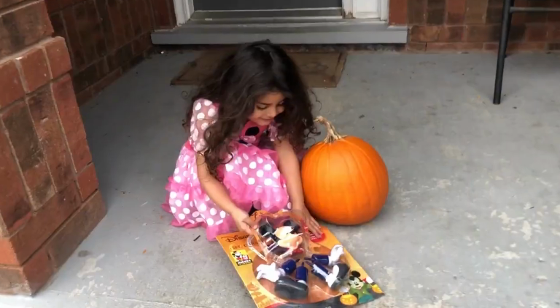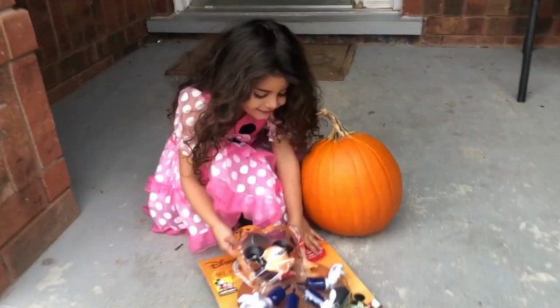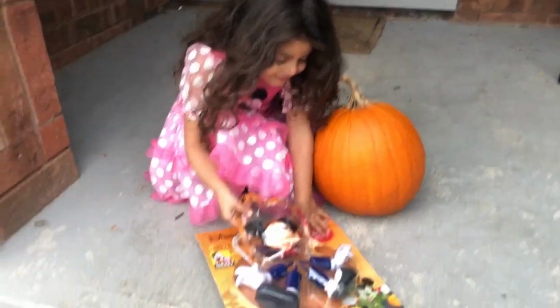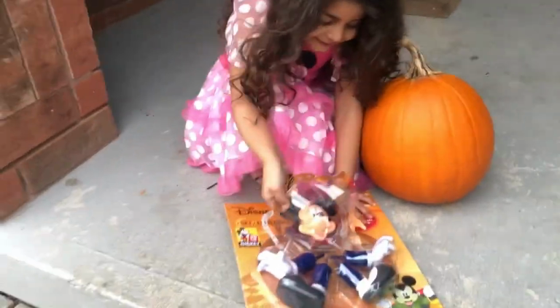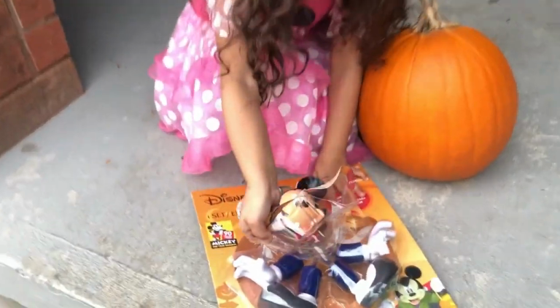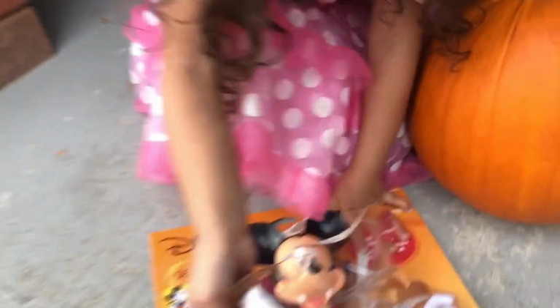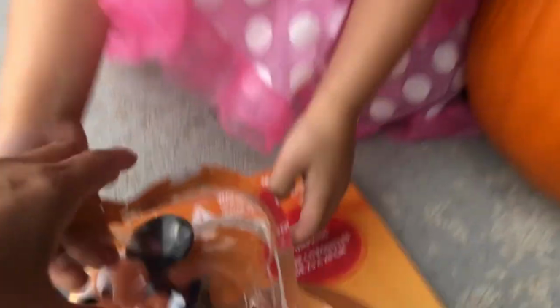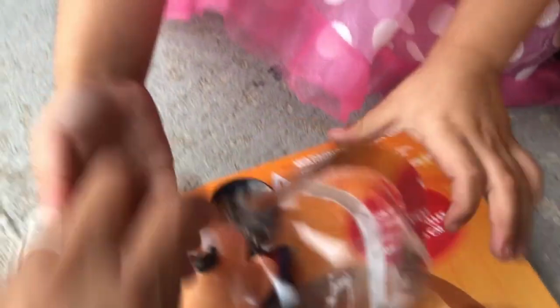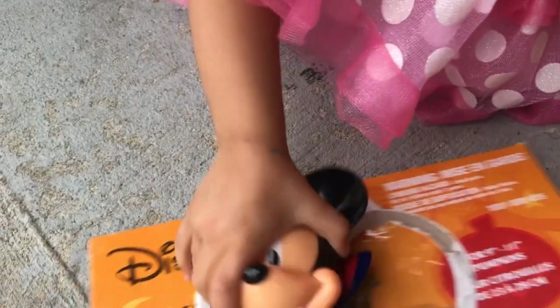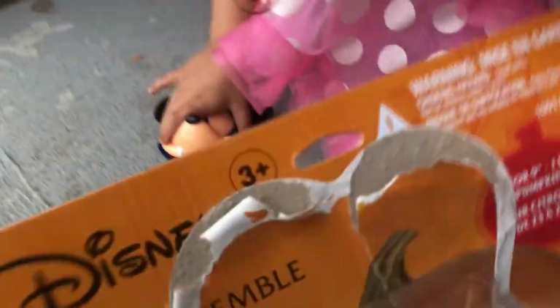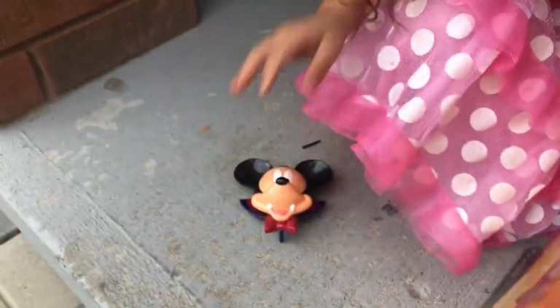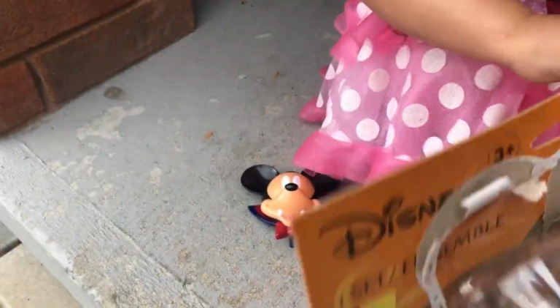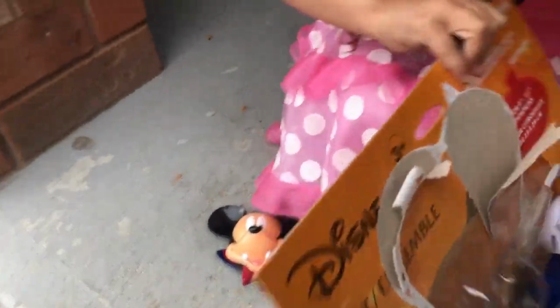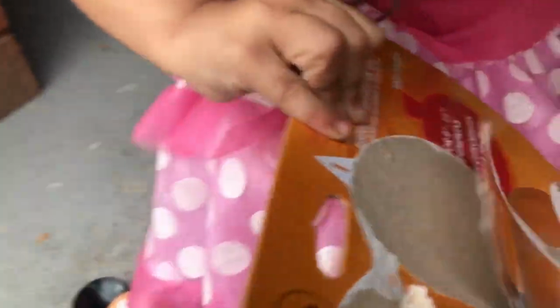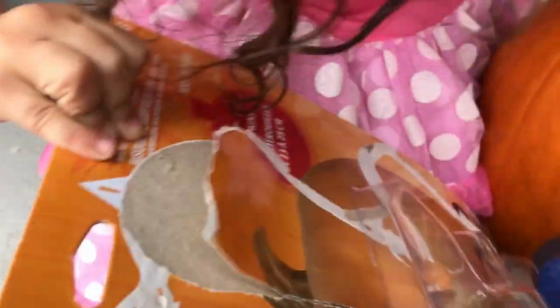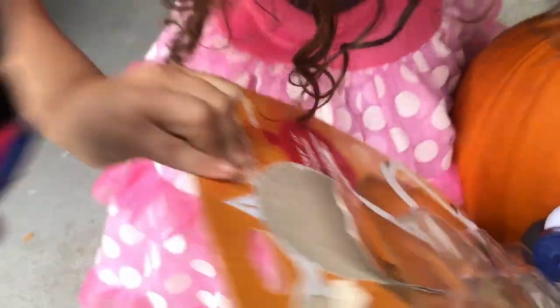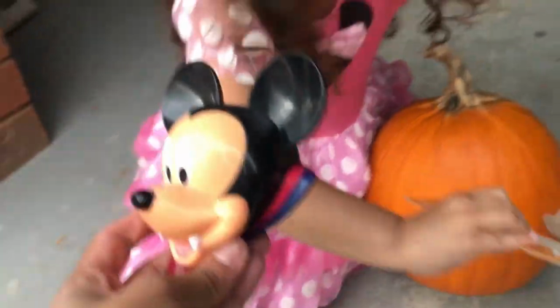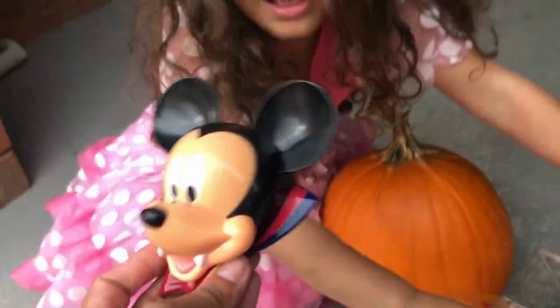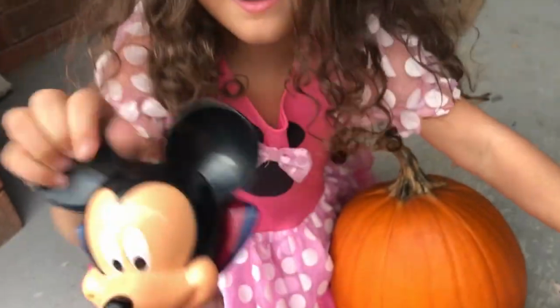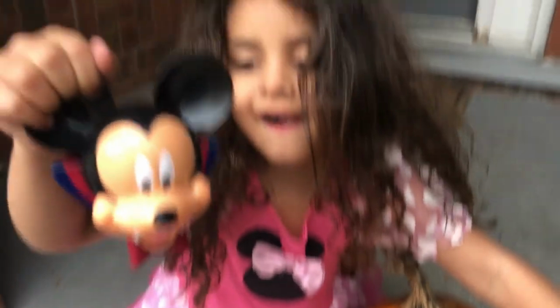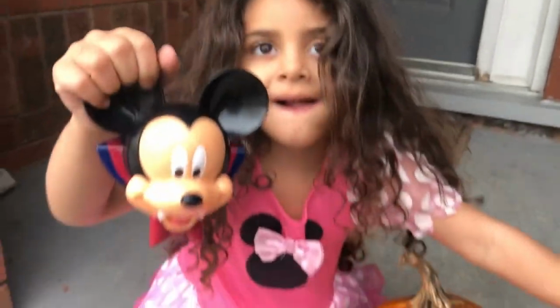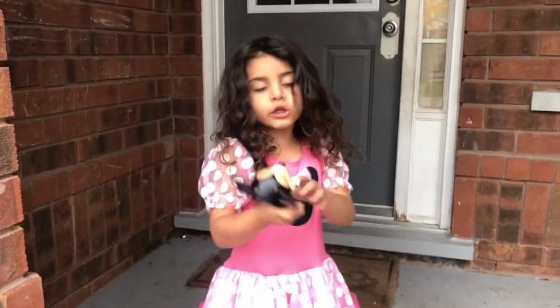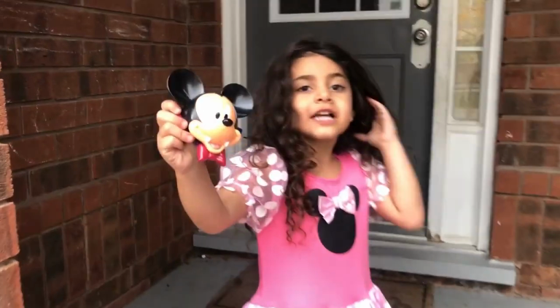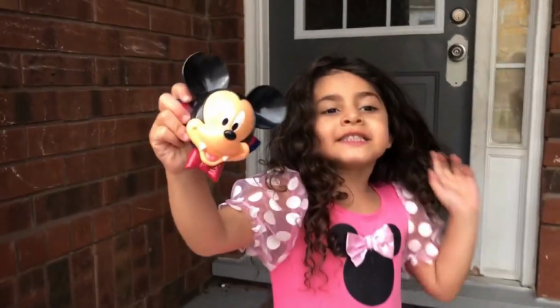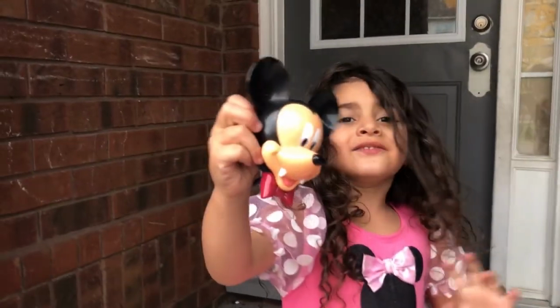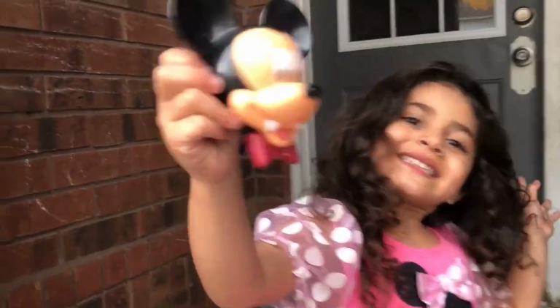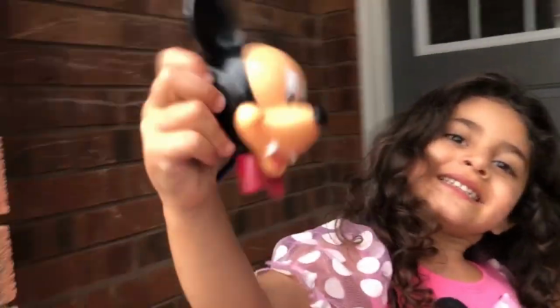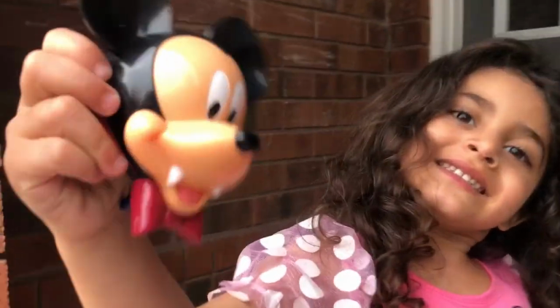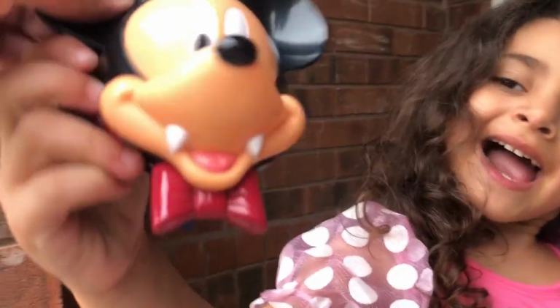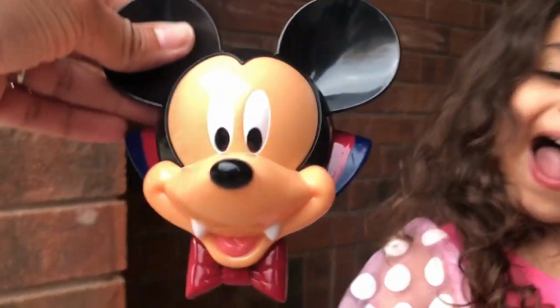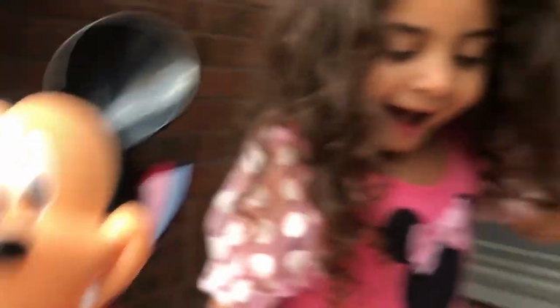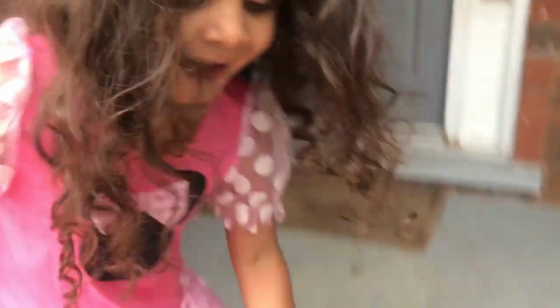Sally is going to open the Mickey Mouse! Look — he's a vampire! Uh-huh, right? To the camera, Sally! Oh, look at the teeth! Oh, he's a vampire, Sally!